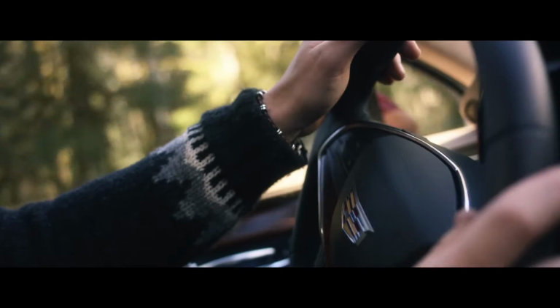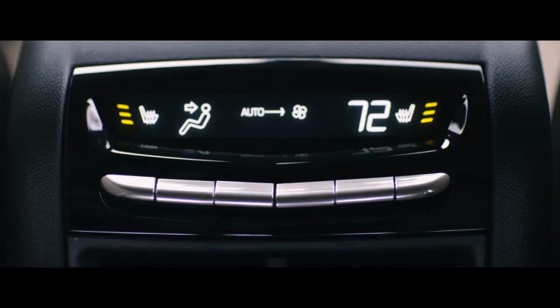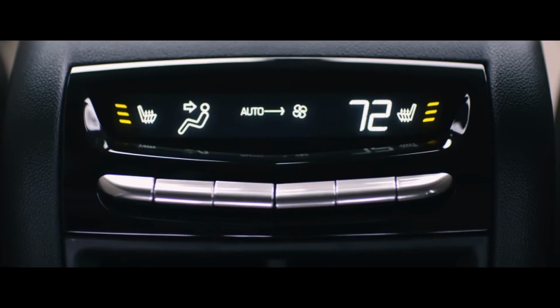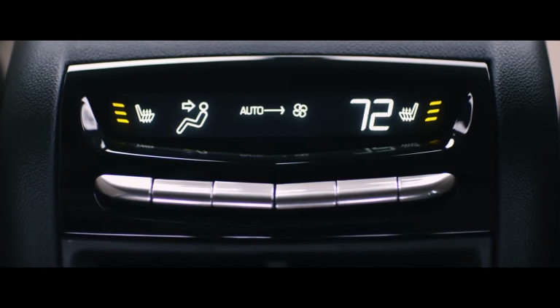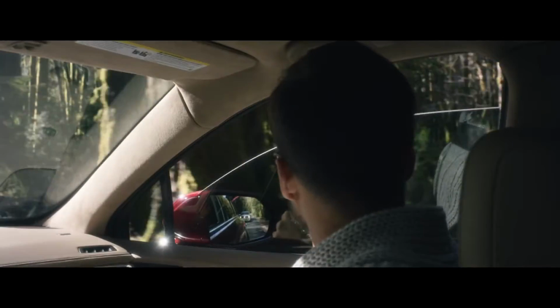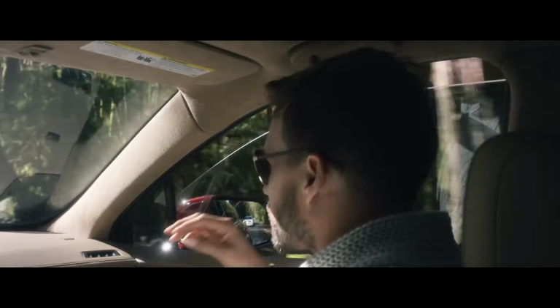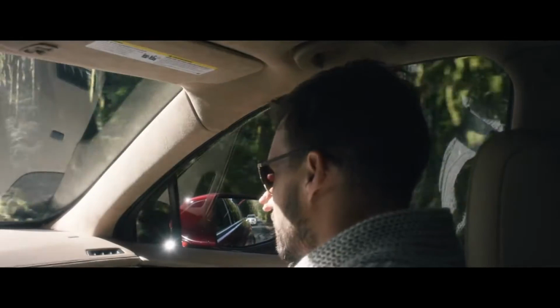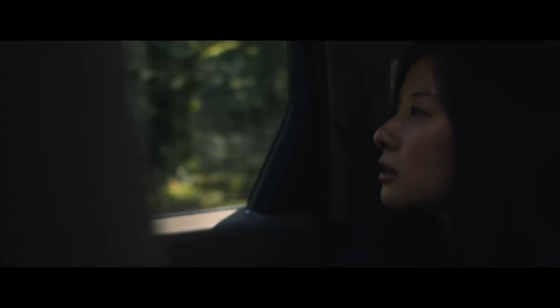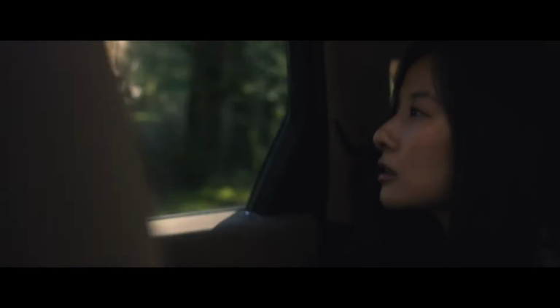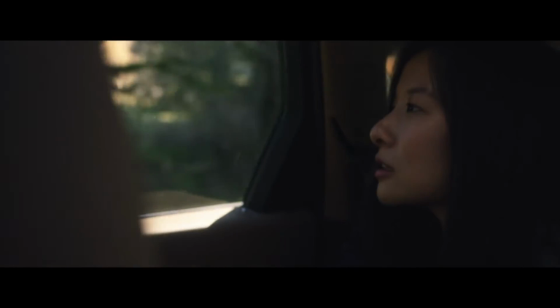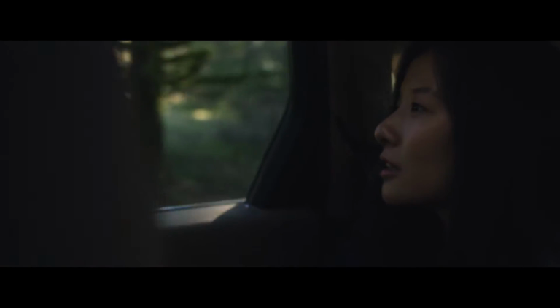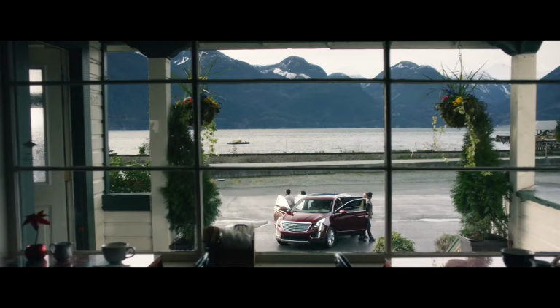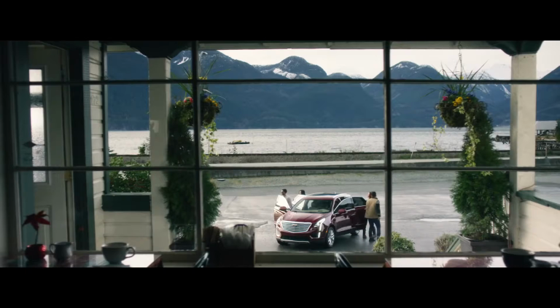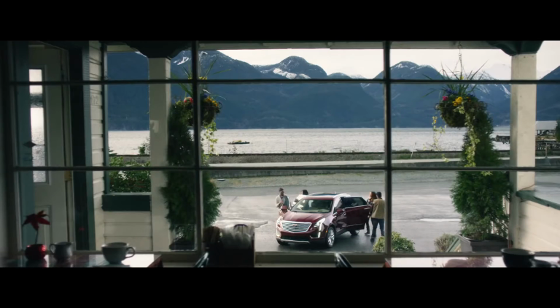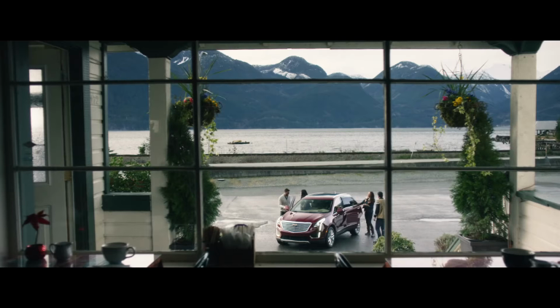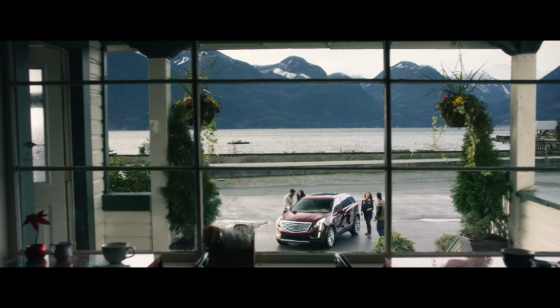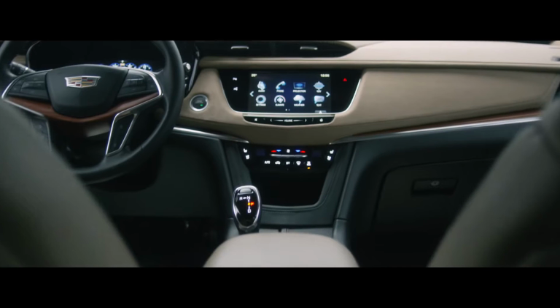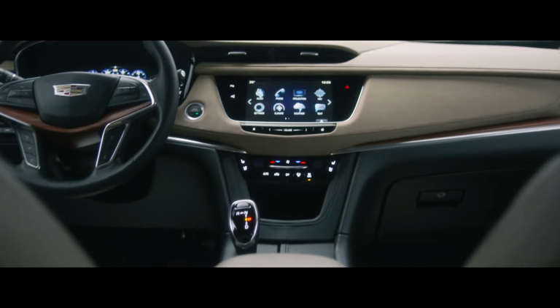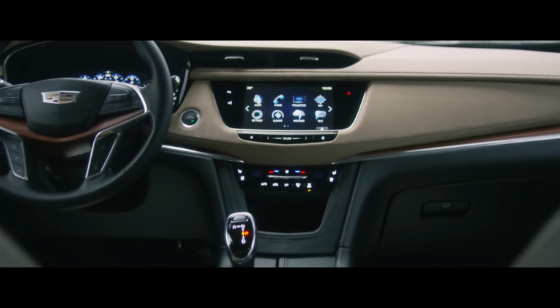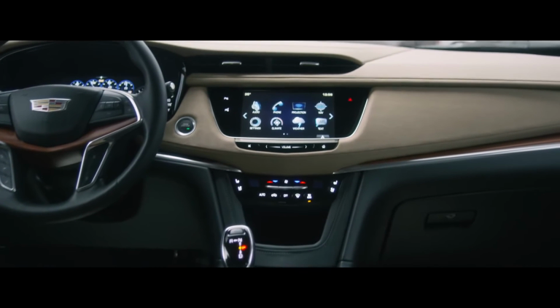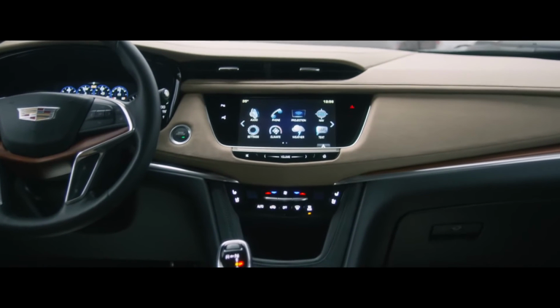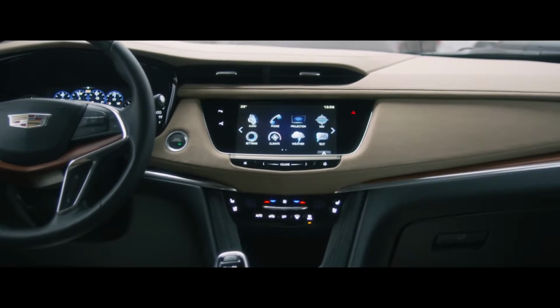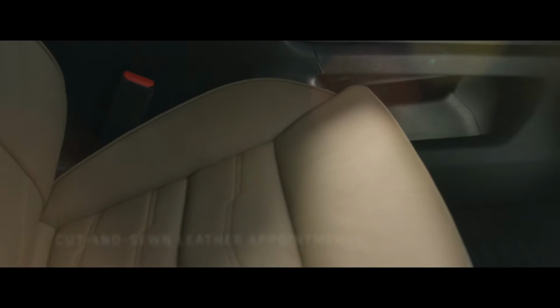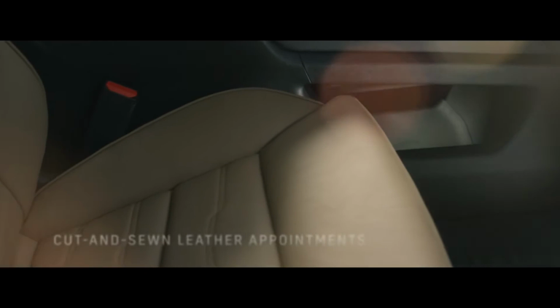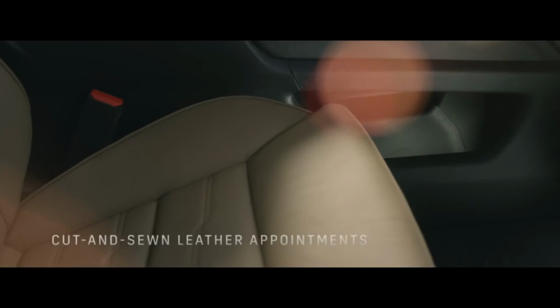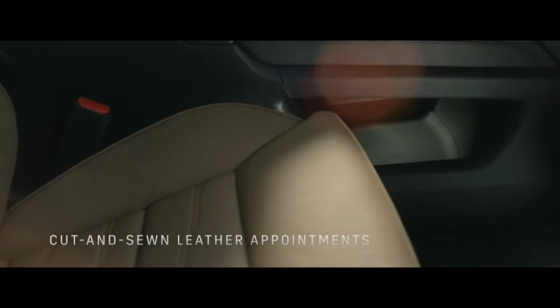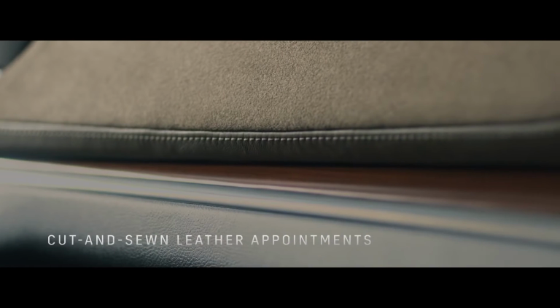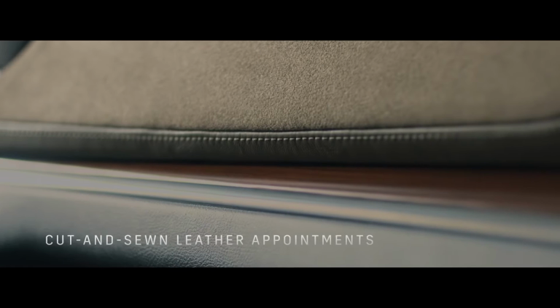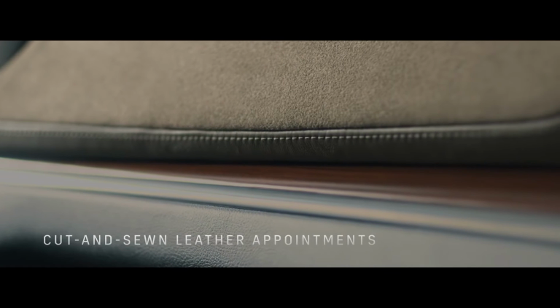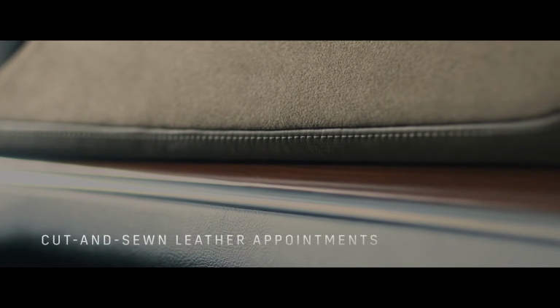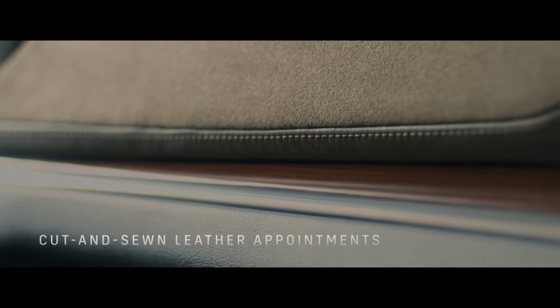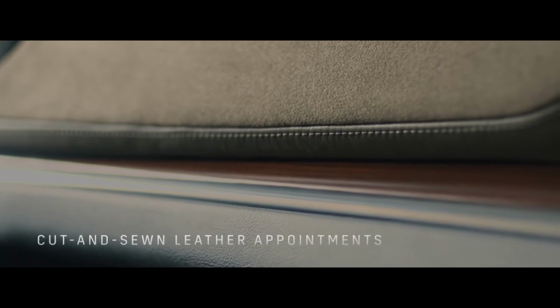Heated seats are available in front and rear, and XT5 owners can choose between a range of interiors including fine leather surfaces and wood or carbon fiber finishes throughout the cabin.